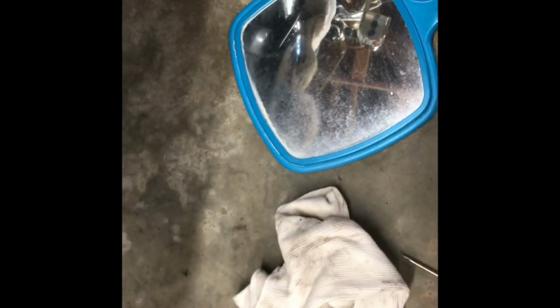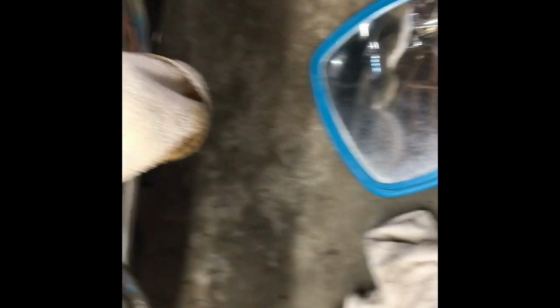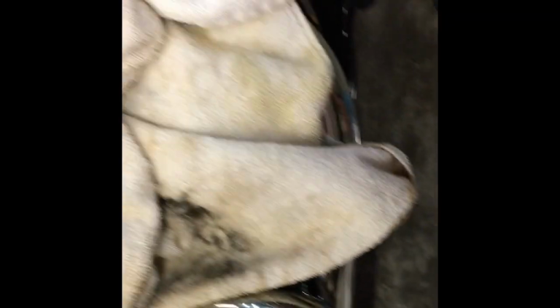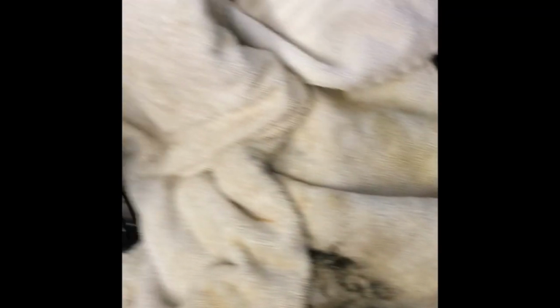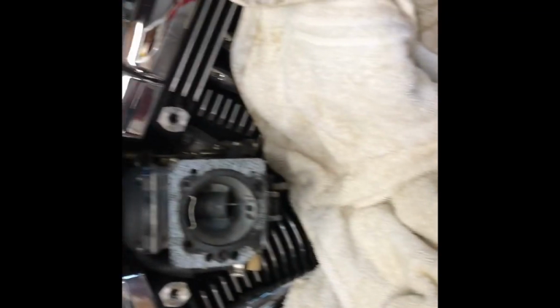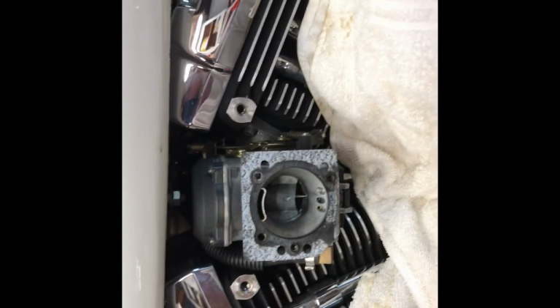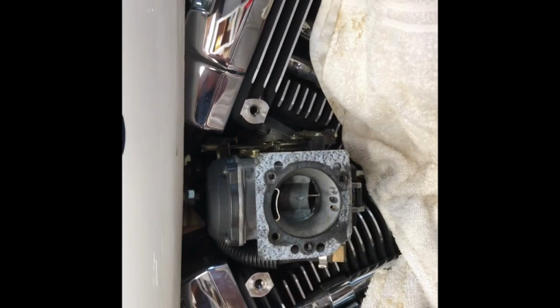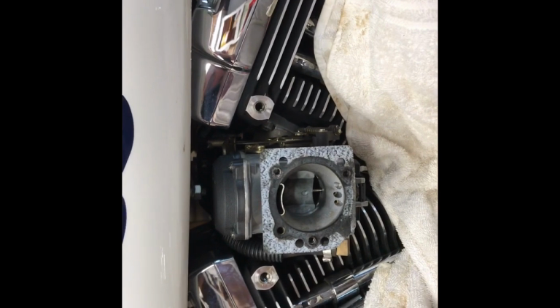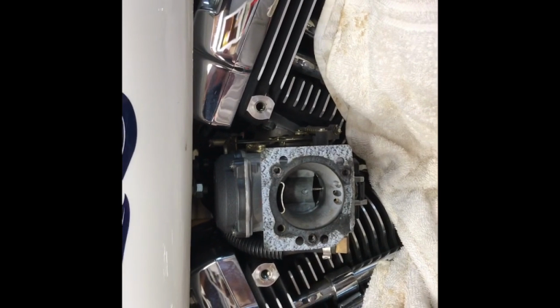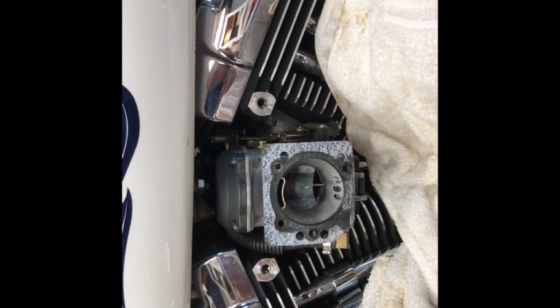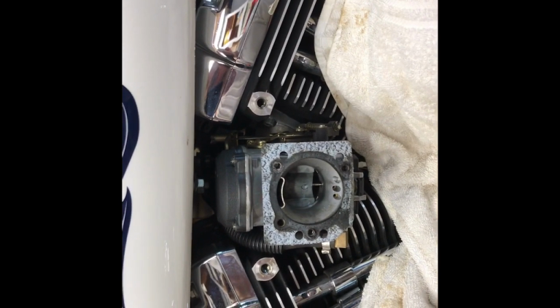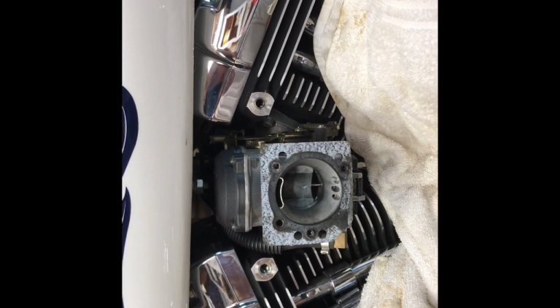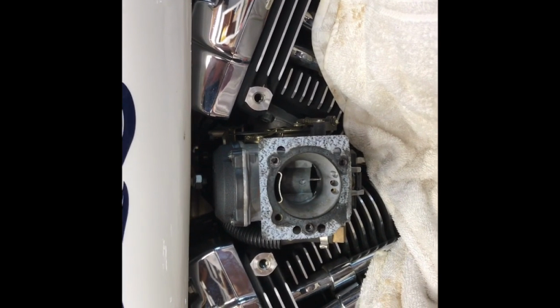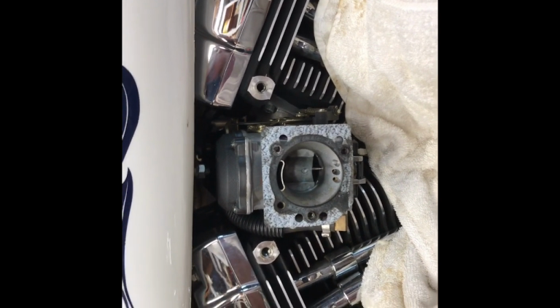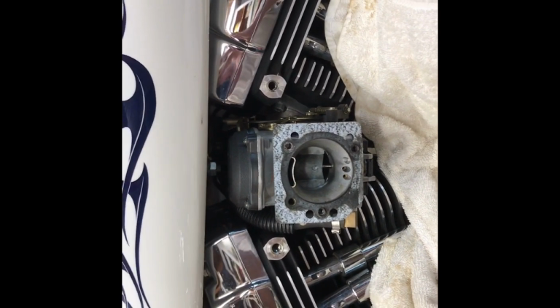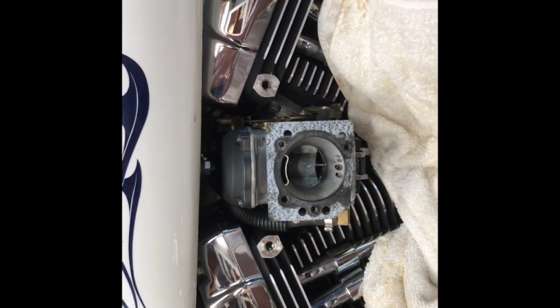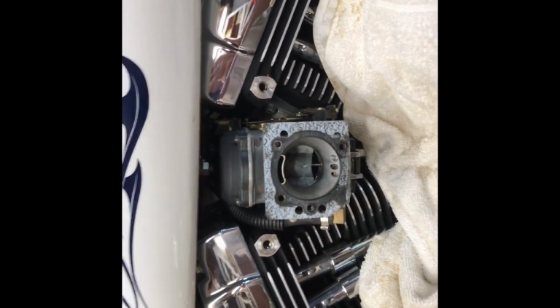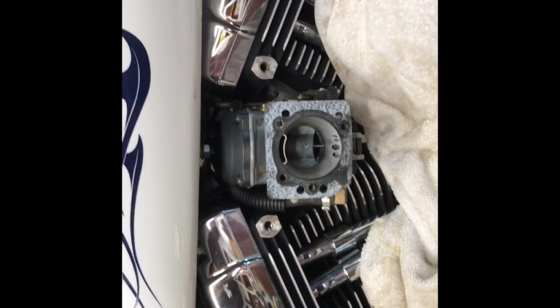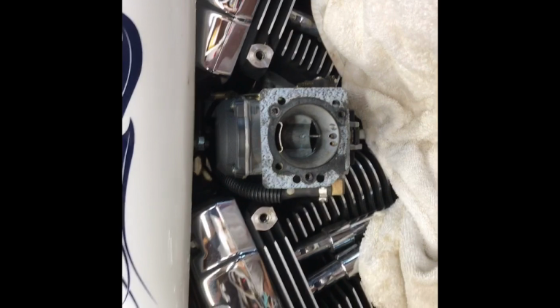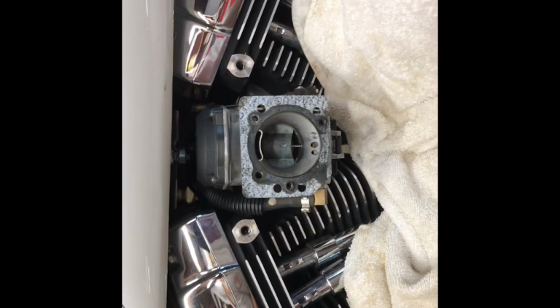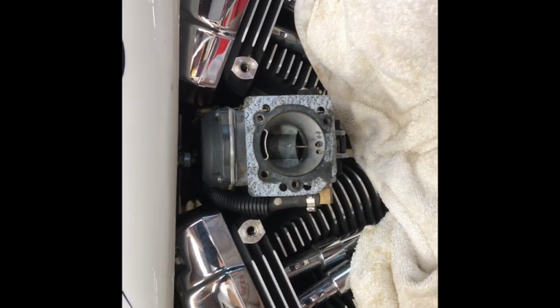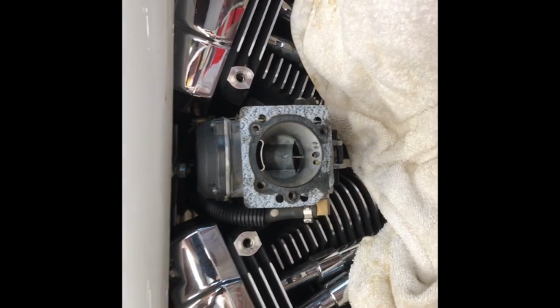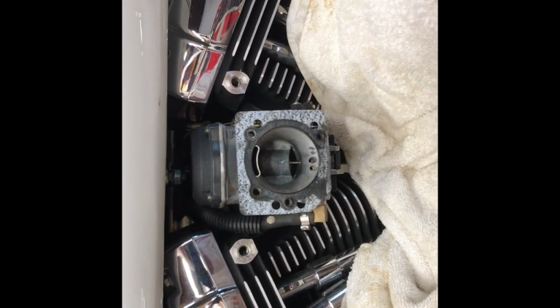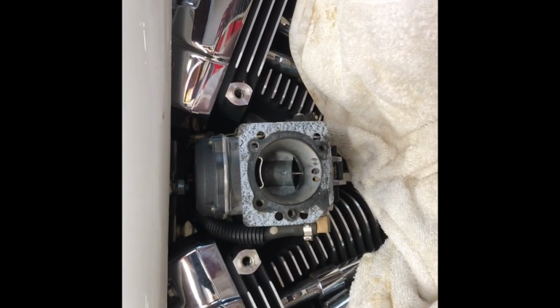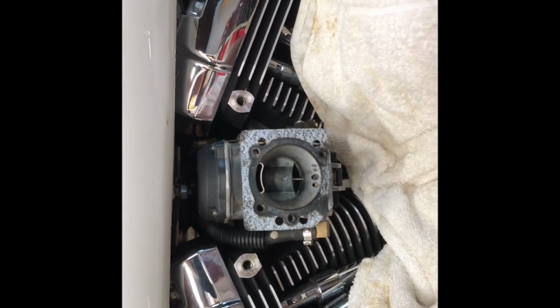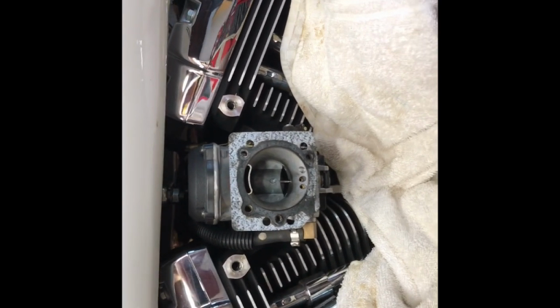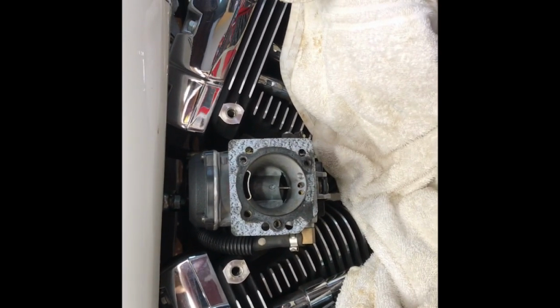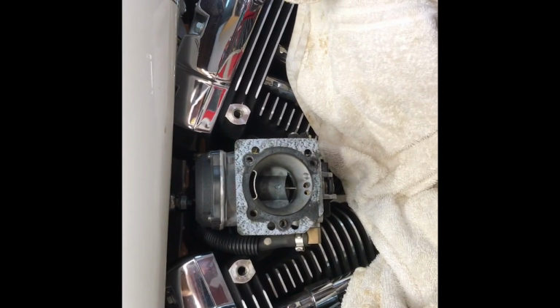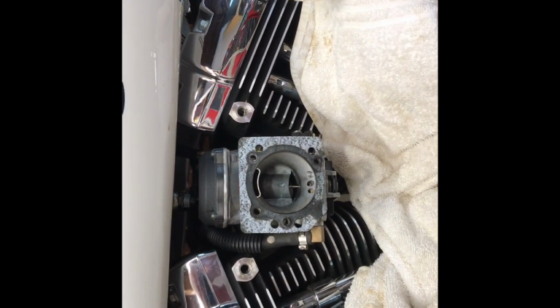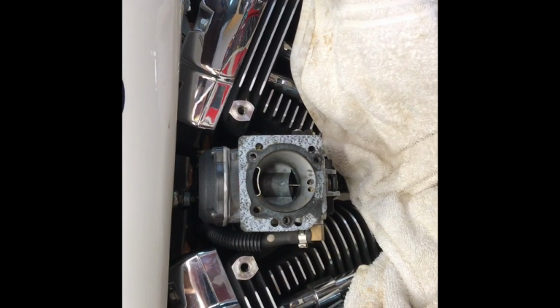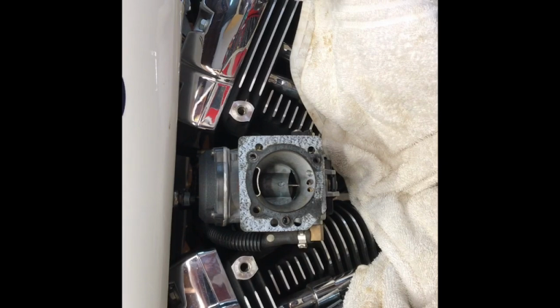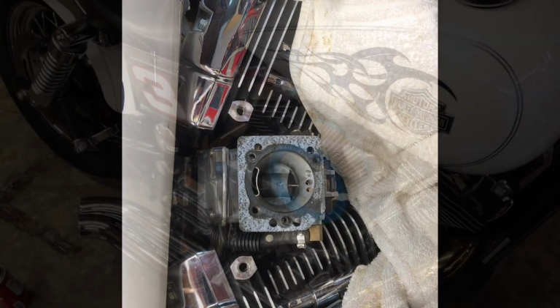Now I'm getting ready to button this thing back up and we're going to see if this takes care of our idle issue. Once again, the problem was we couldn't get it to idle real well without using the choke. We're hoping that this is going to take care of it. Stay tuned.